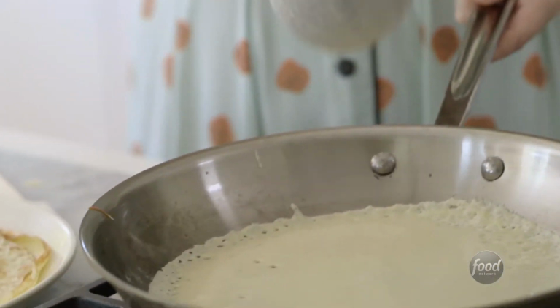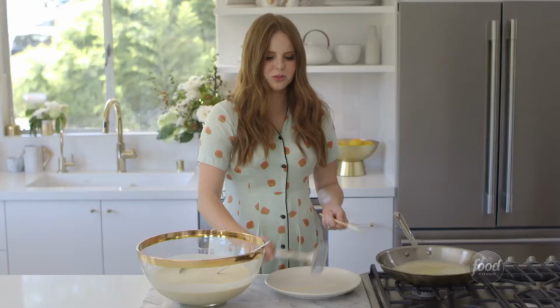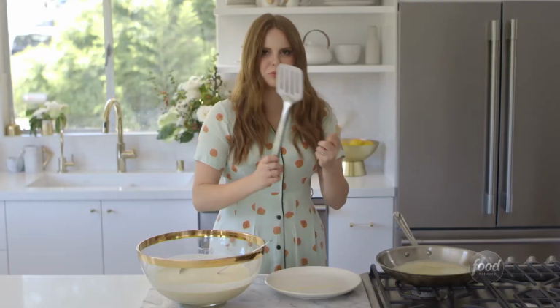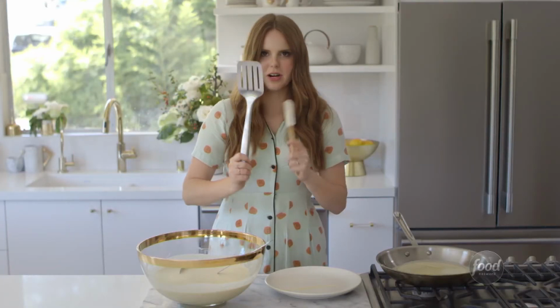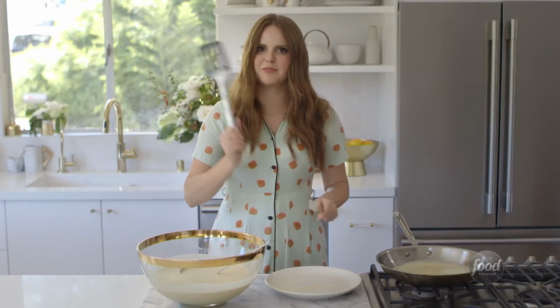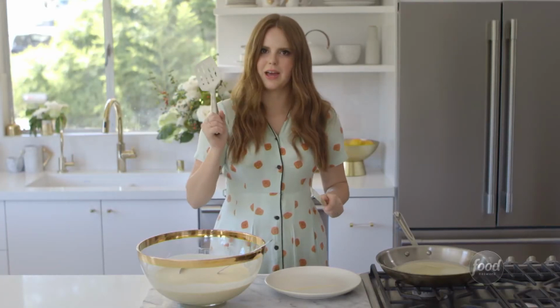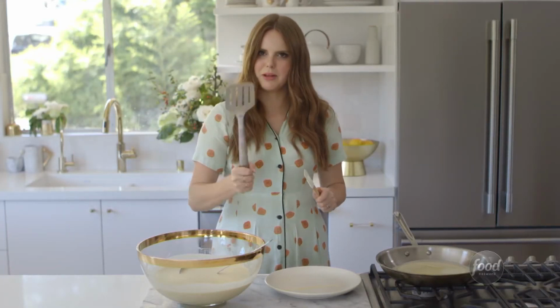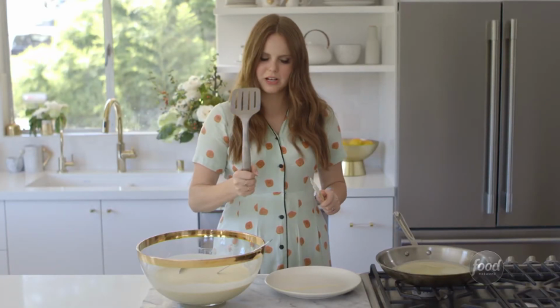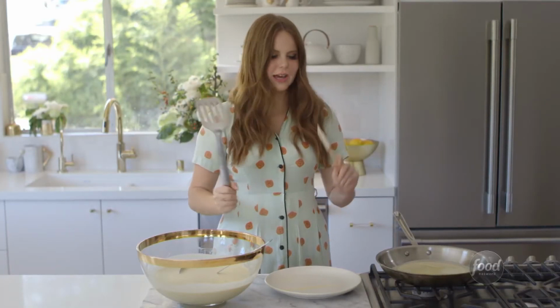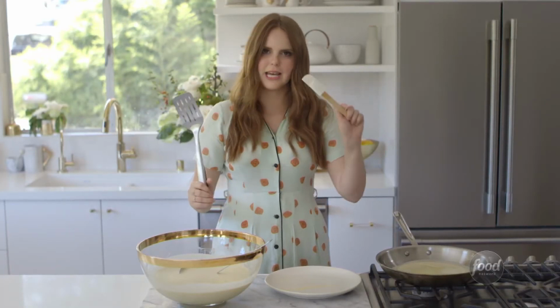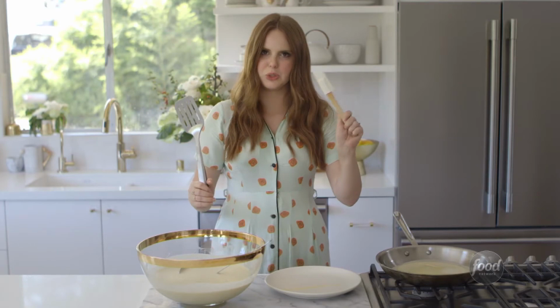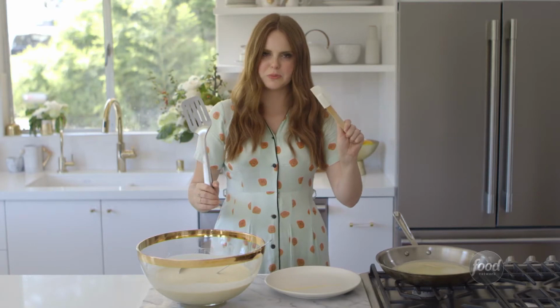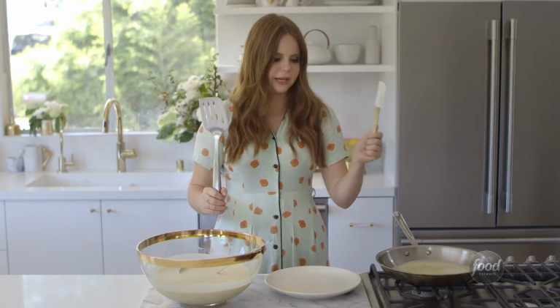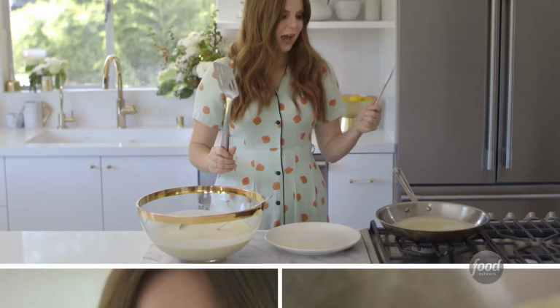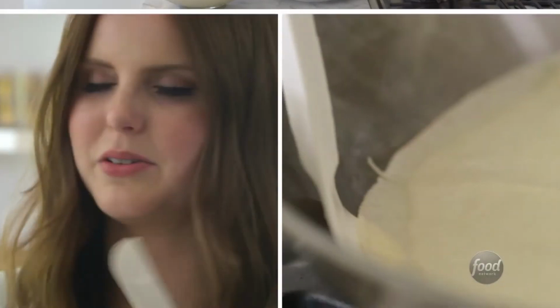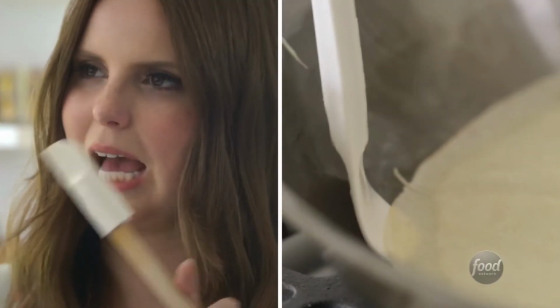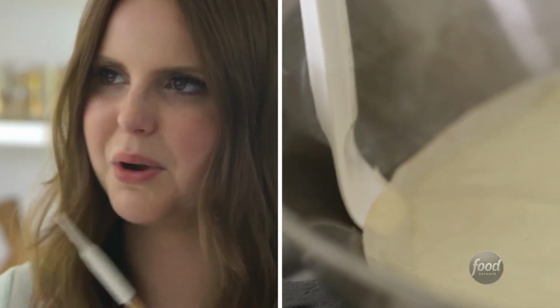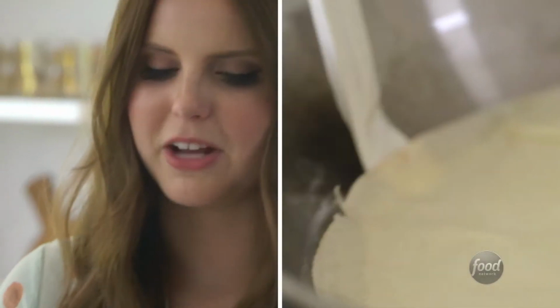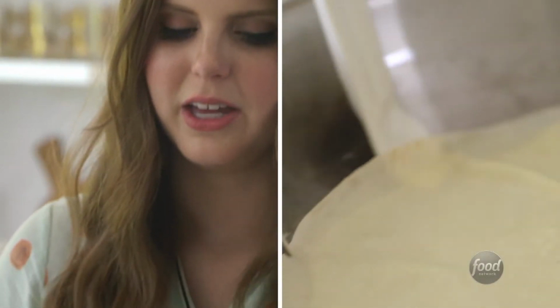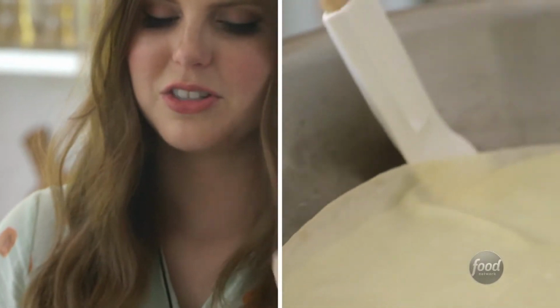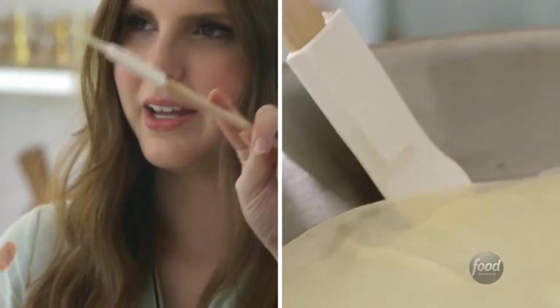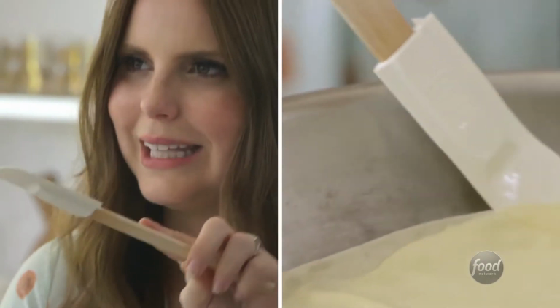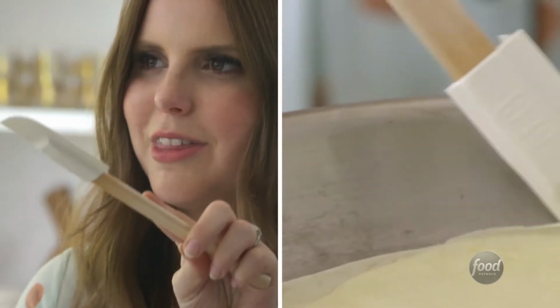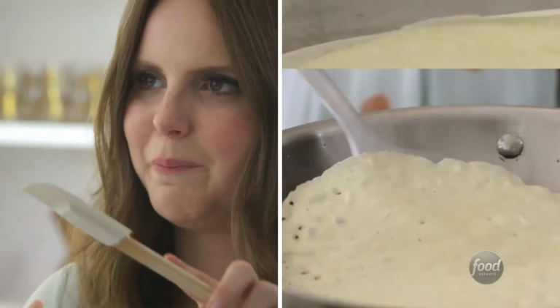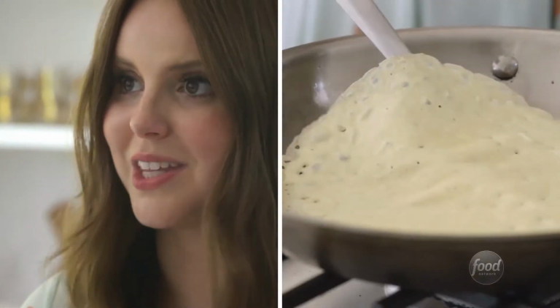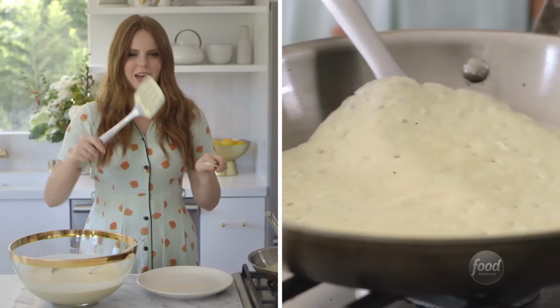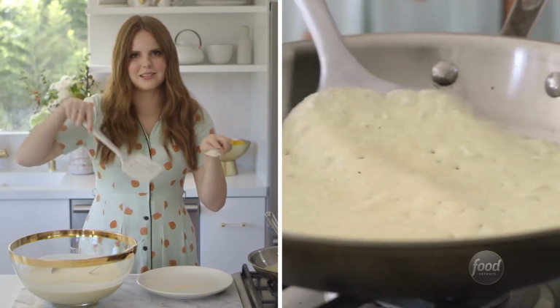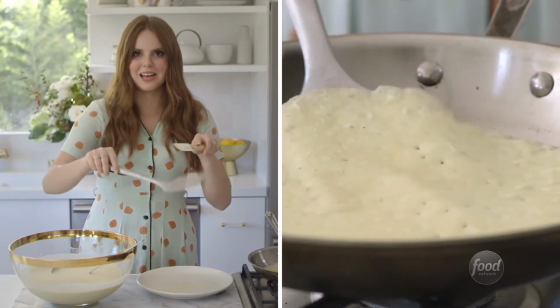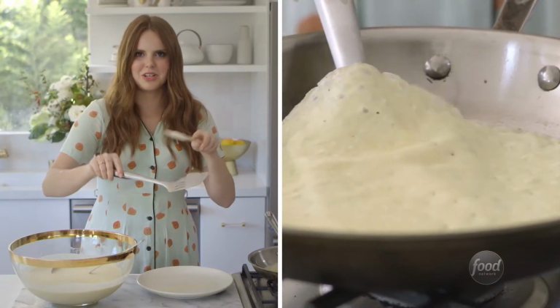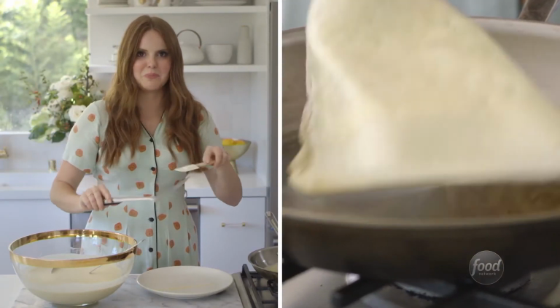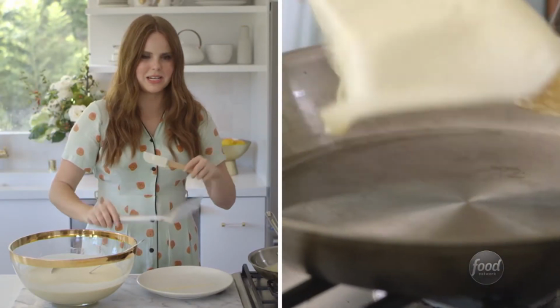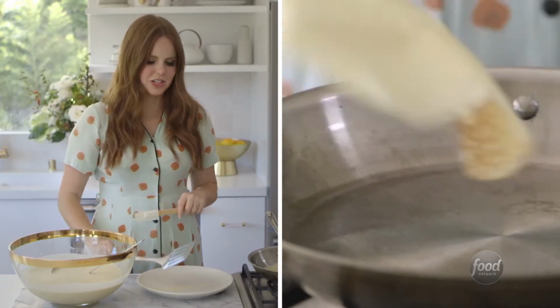I have two little tools here: my metal spatula and a tiny little rubber spatula. I use the tiny rubber spatula just to kind of lift the crepes up so that the metal one can slide underneath without breaking any edges.